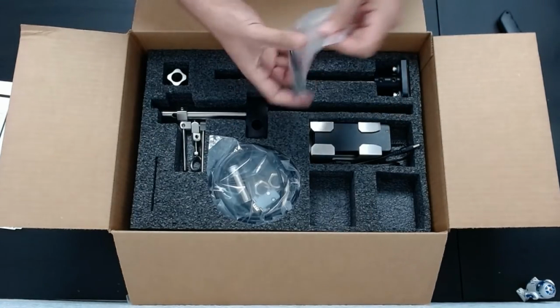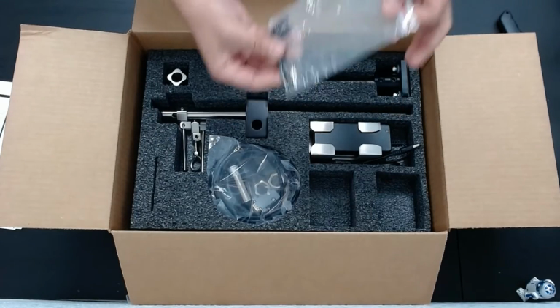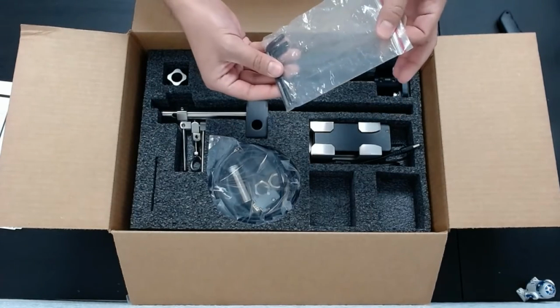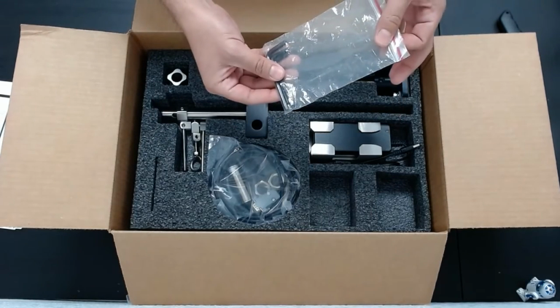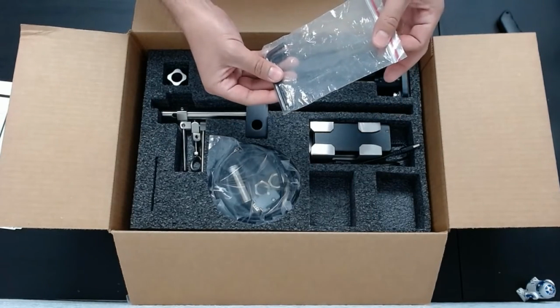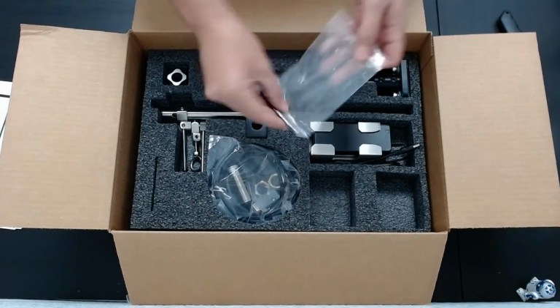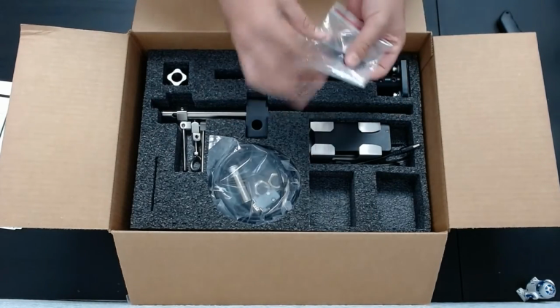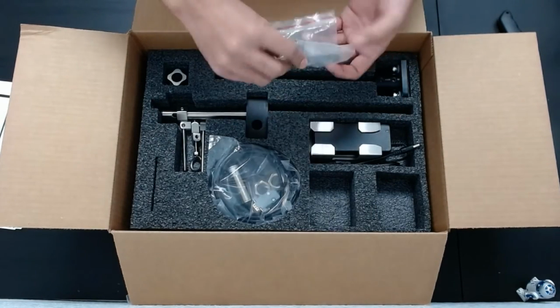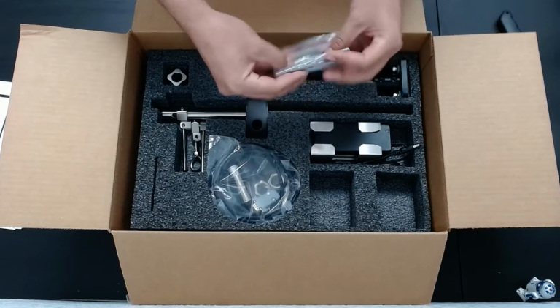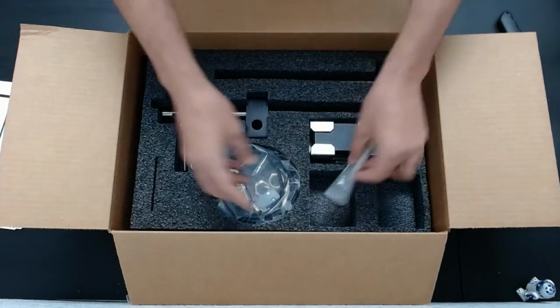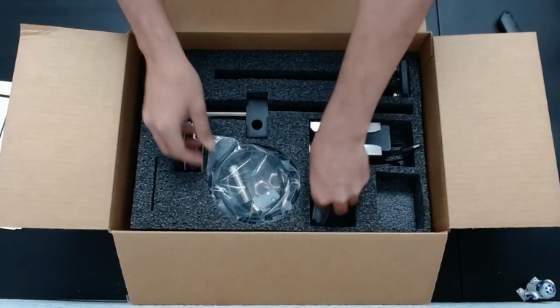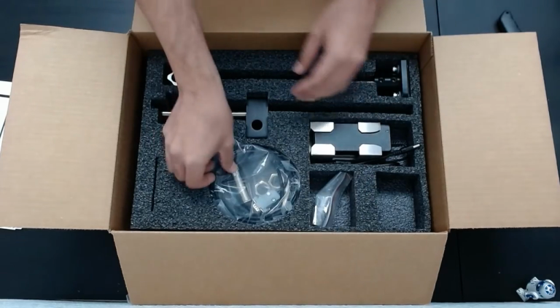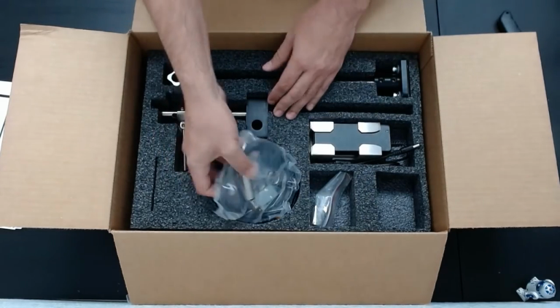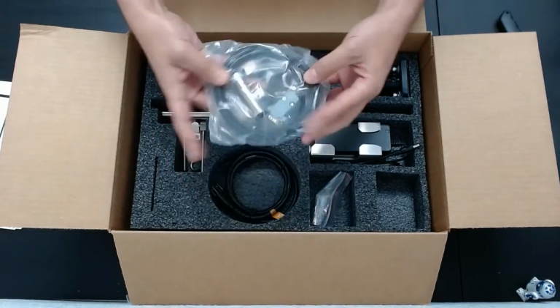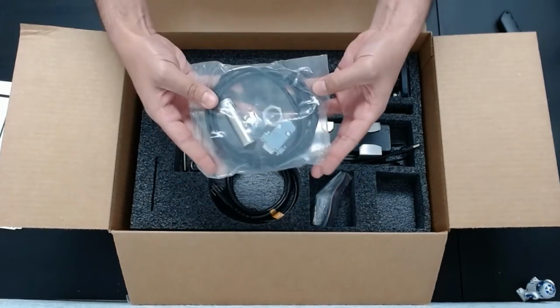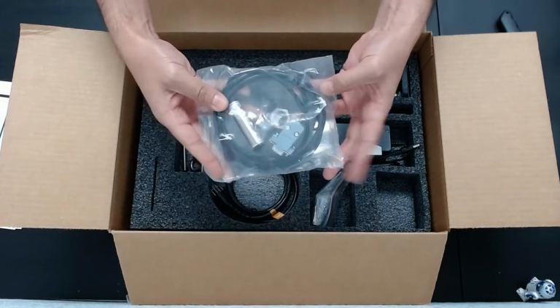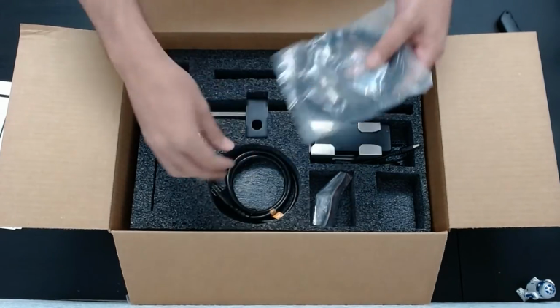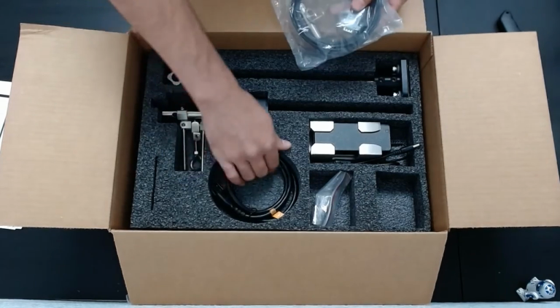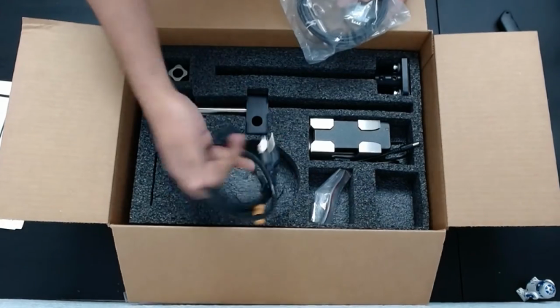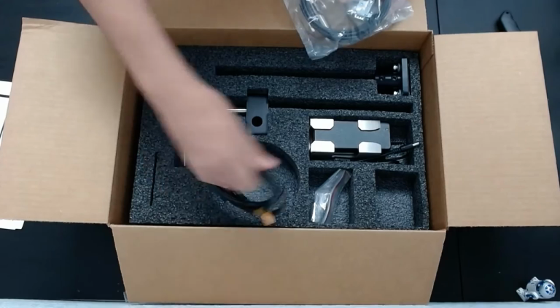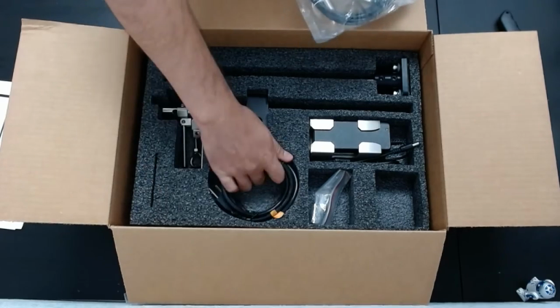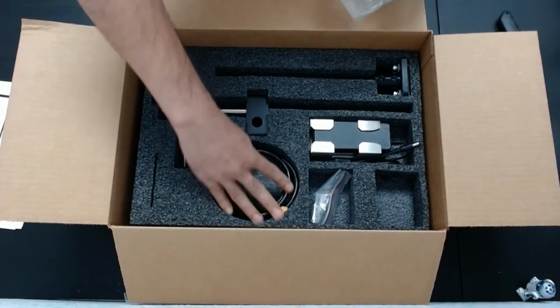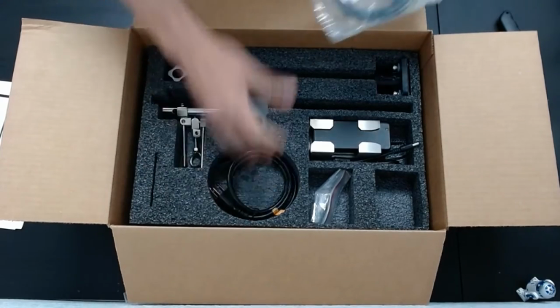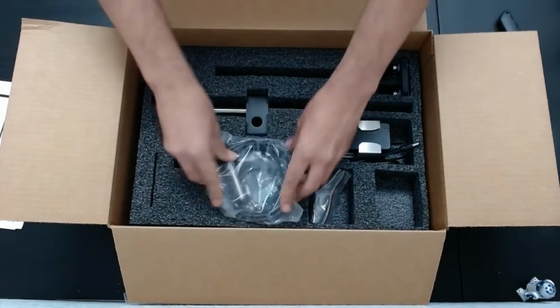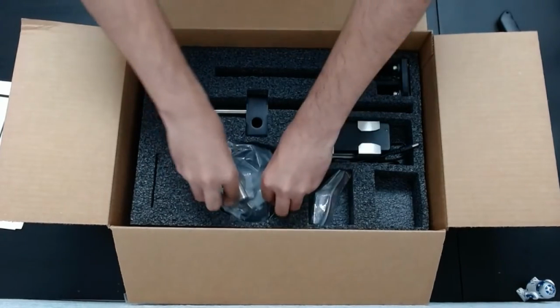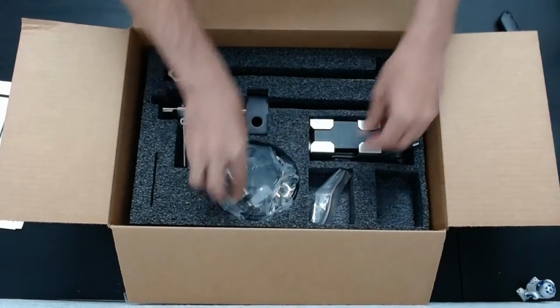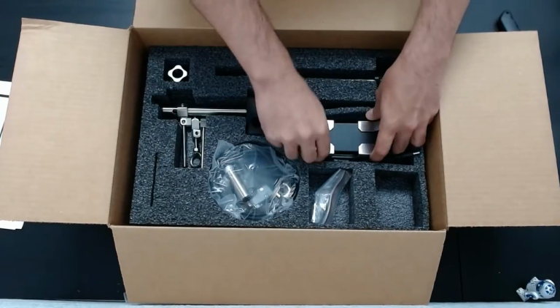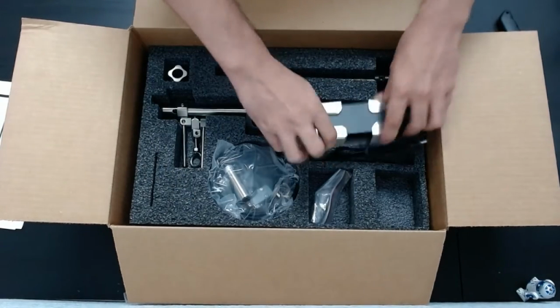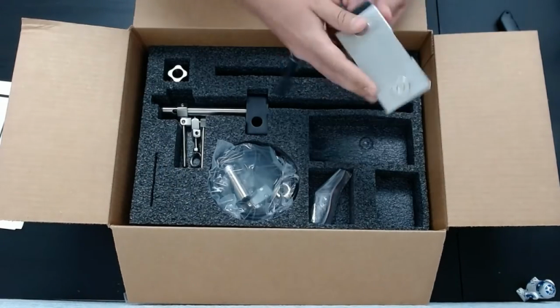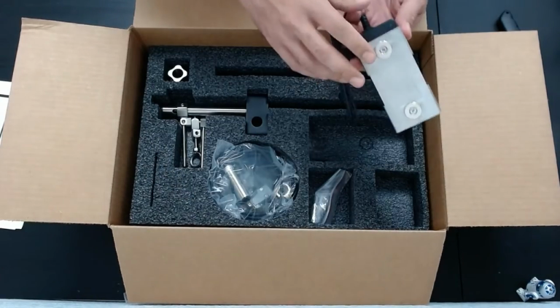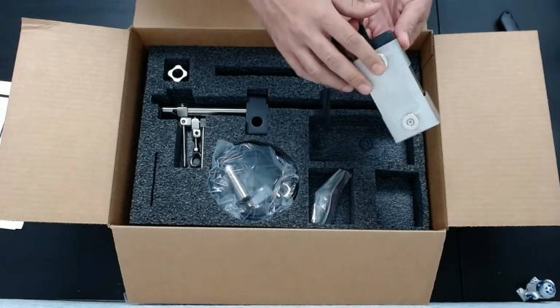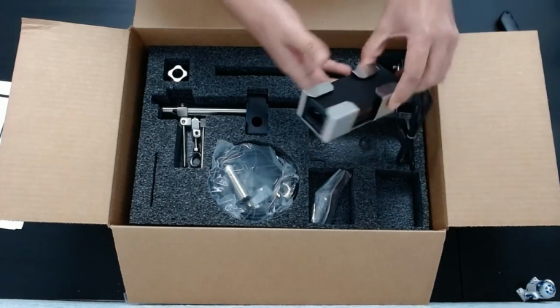It comes with all the Allen keys you need for installation. Photo app. Power cord. You've got your power adapter as well as a magnetic holder for it.